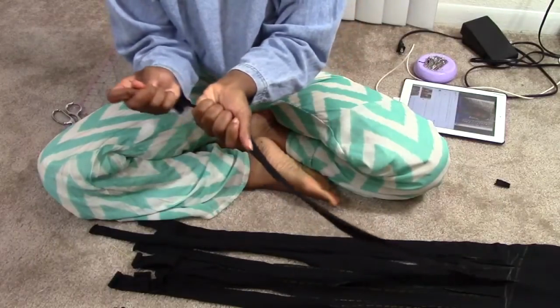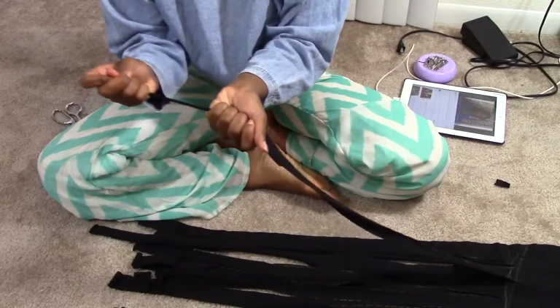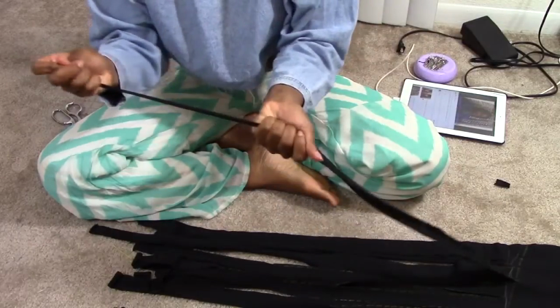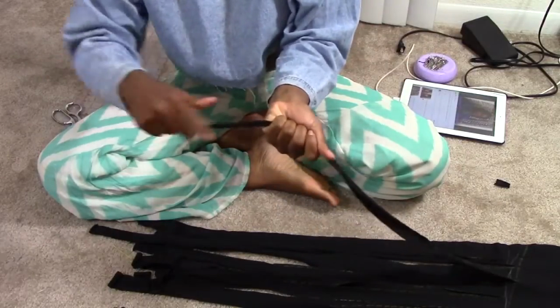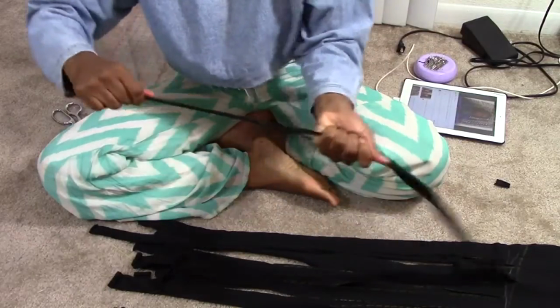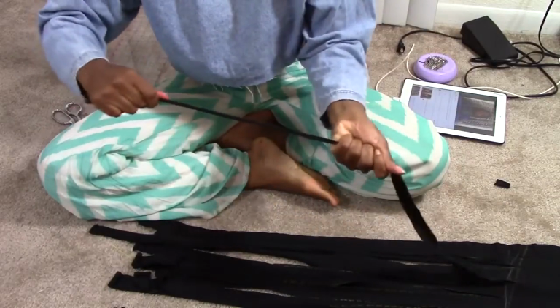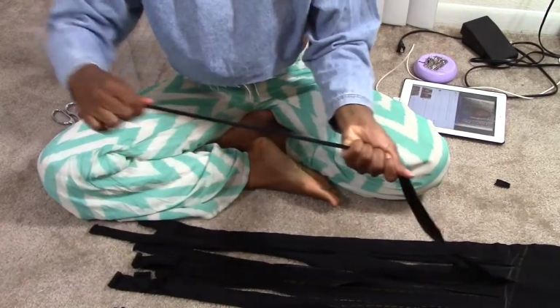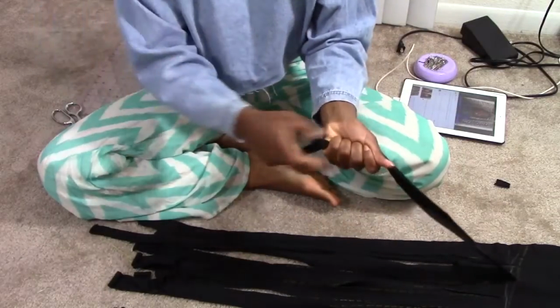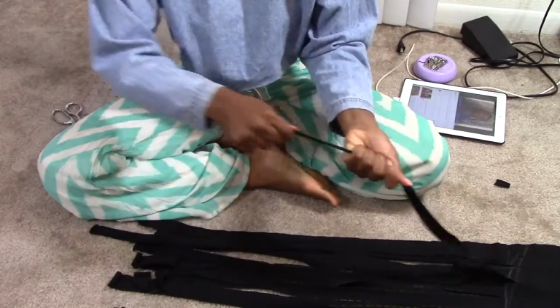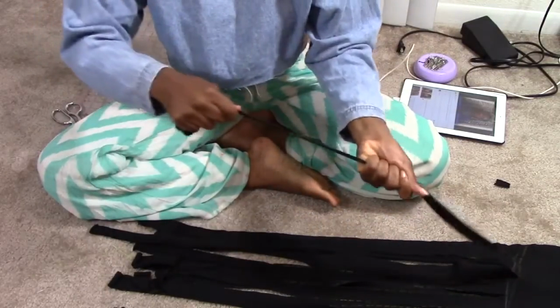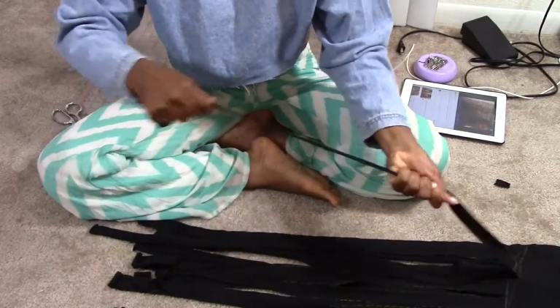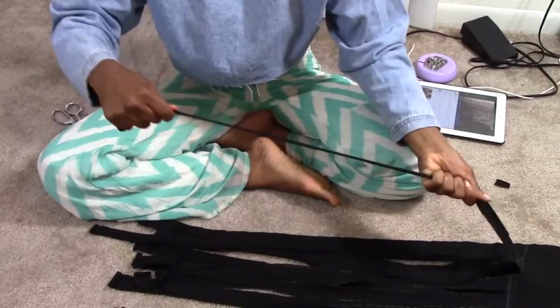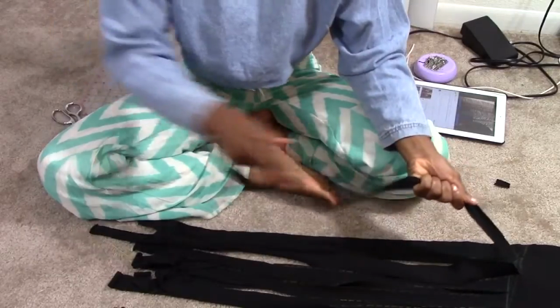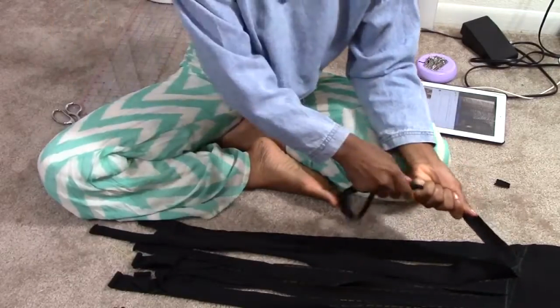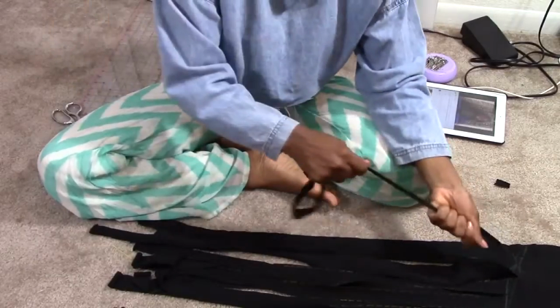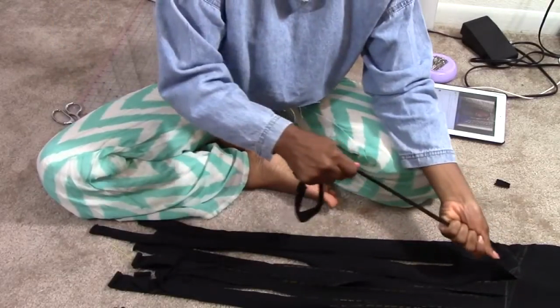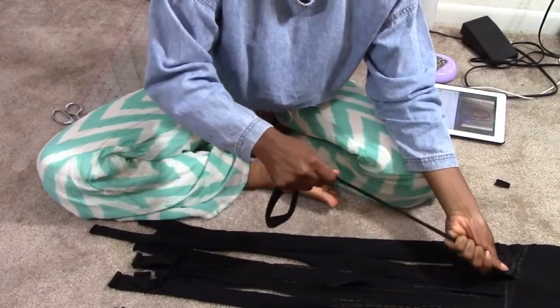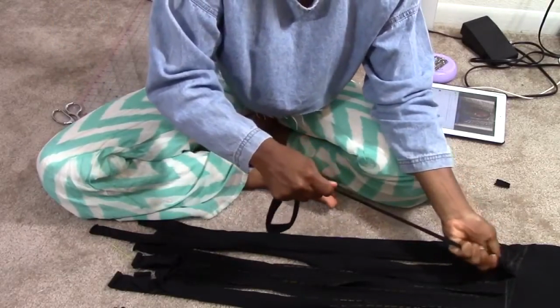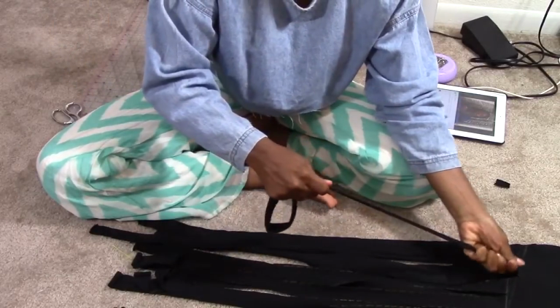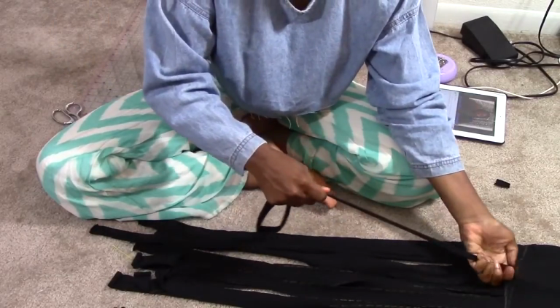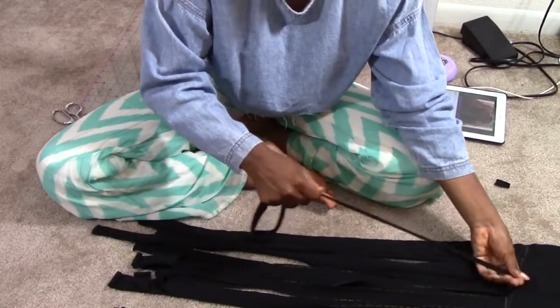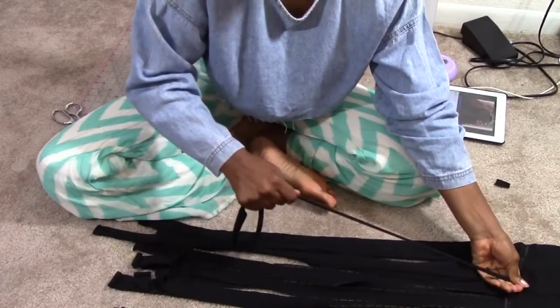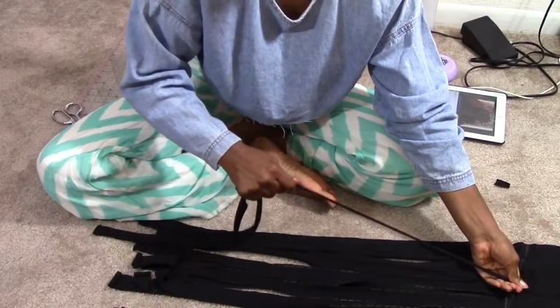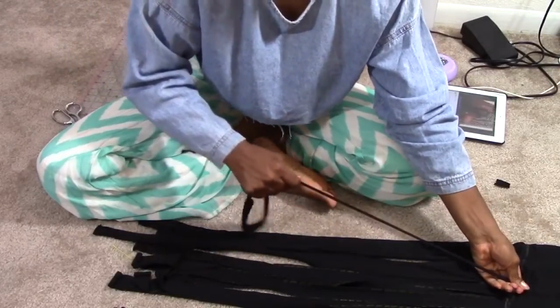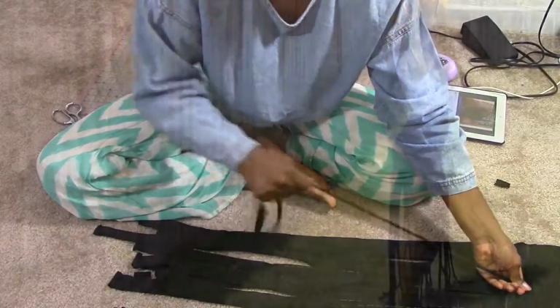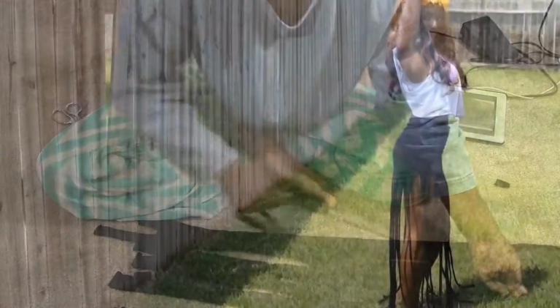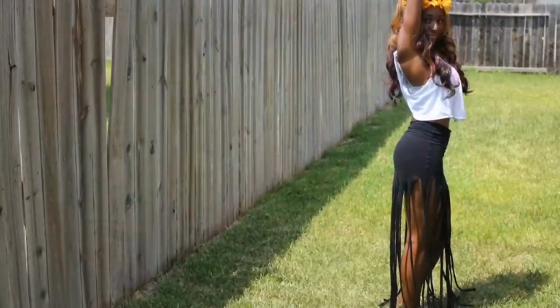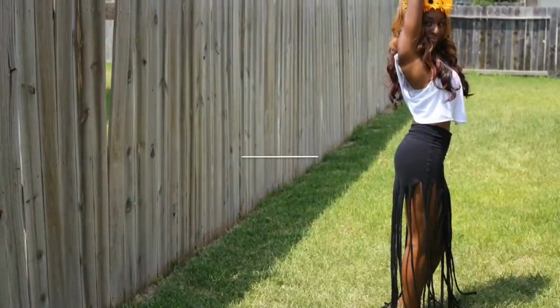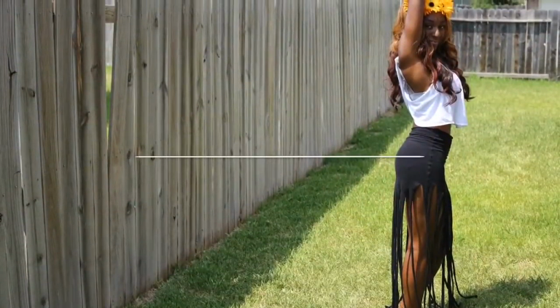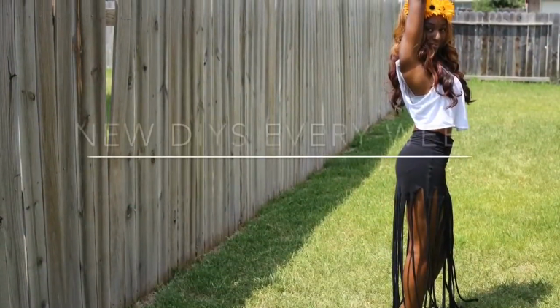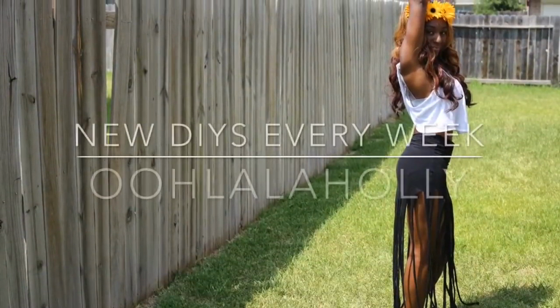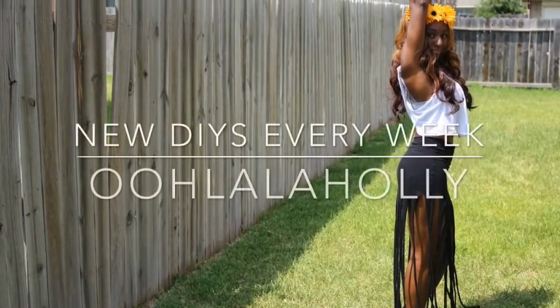Now pull all of your fringes taut and then toss it in the washing machine and you'll get the spaghetti effect. Thanks for watching Ooh La La Holly.